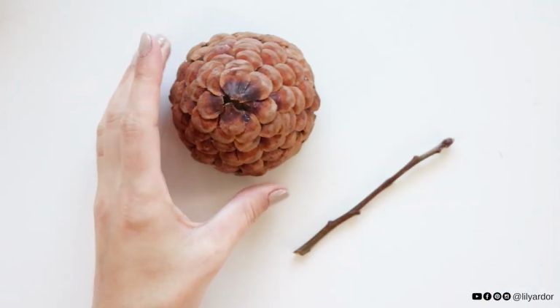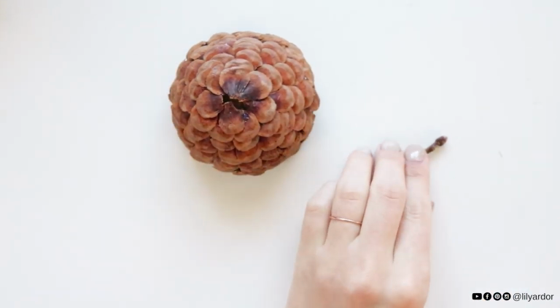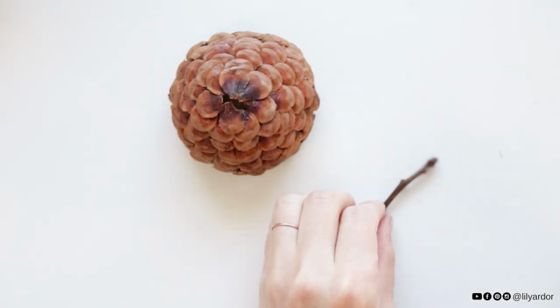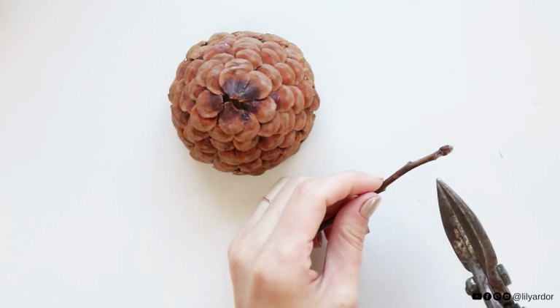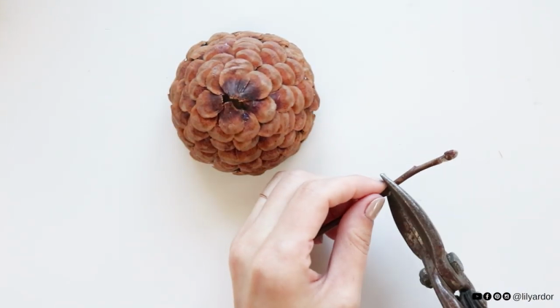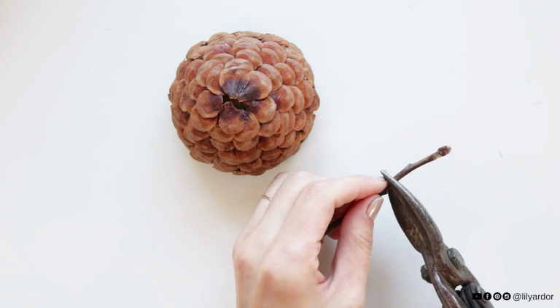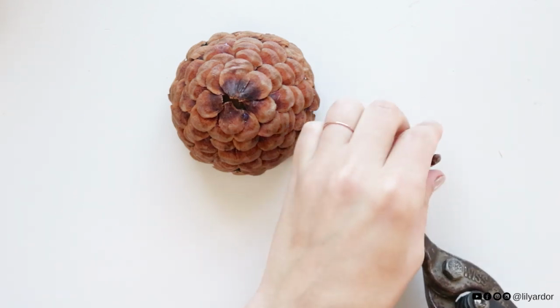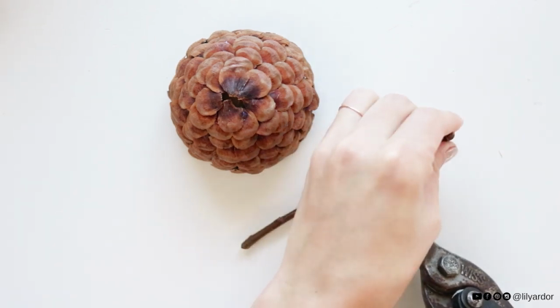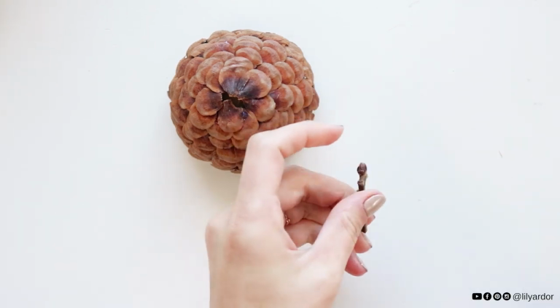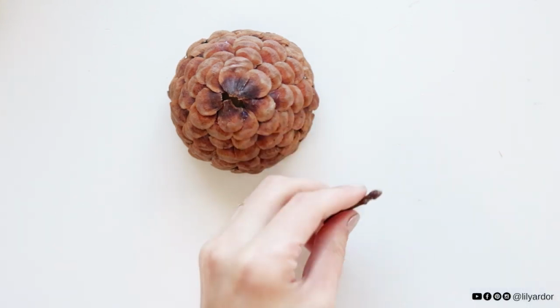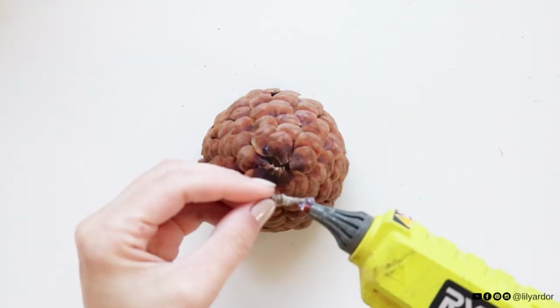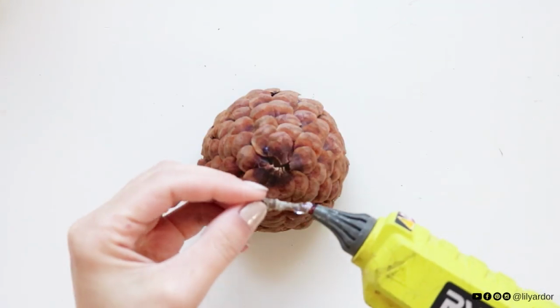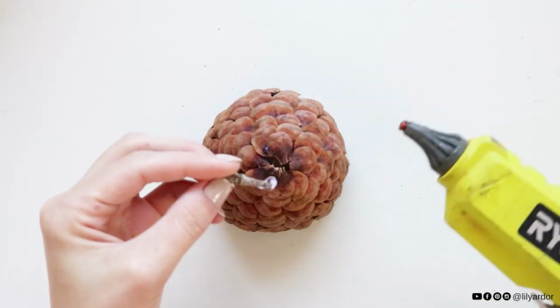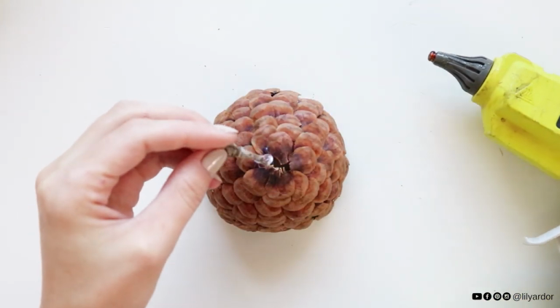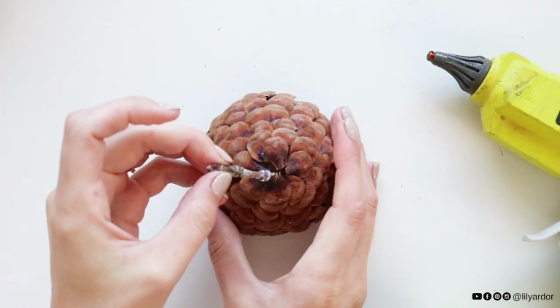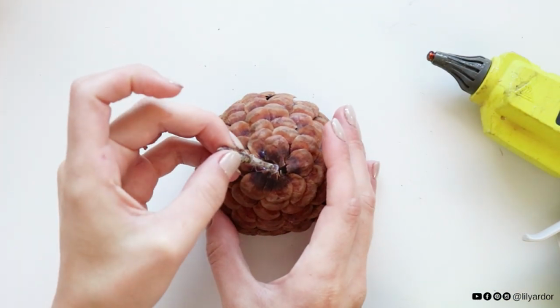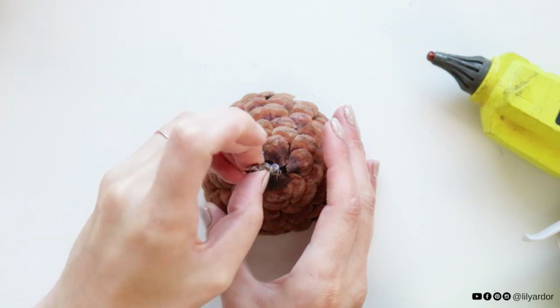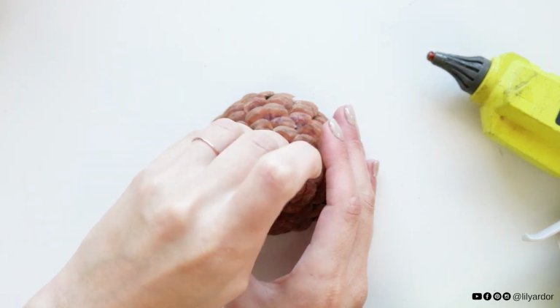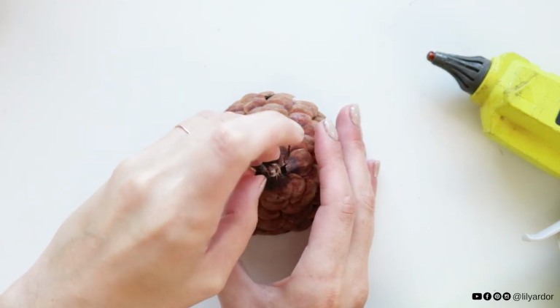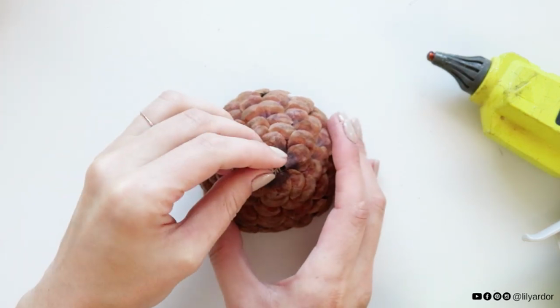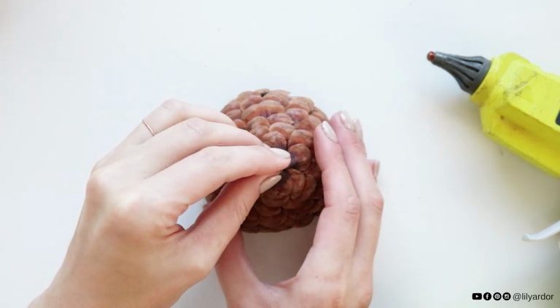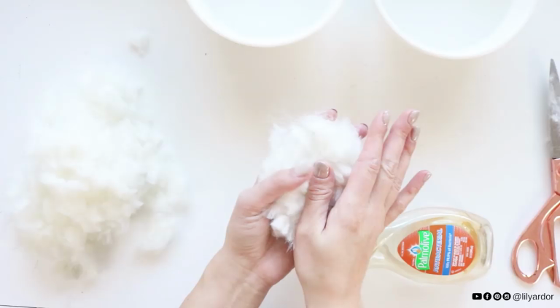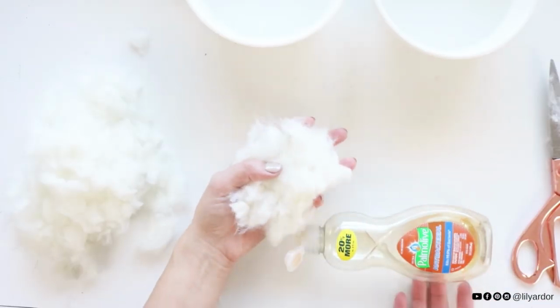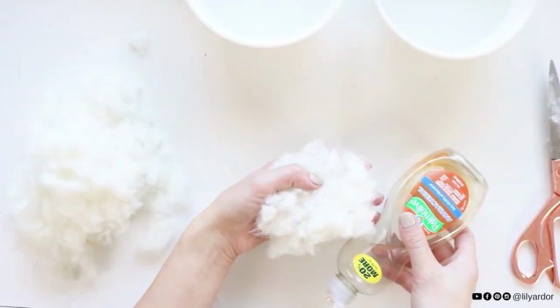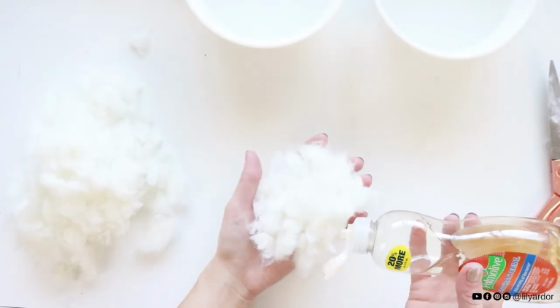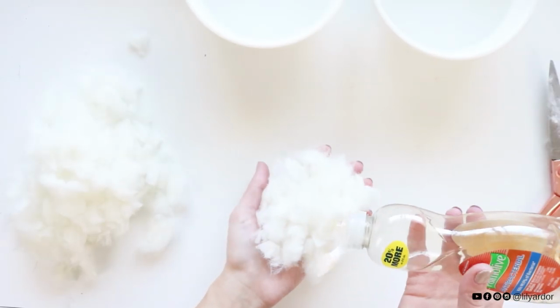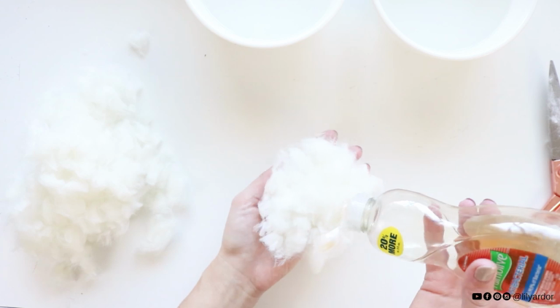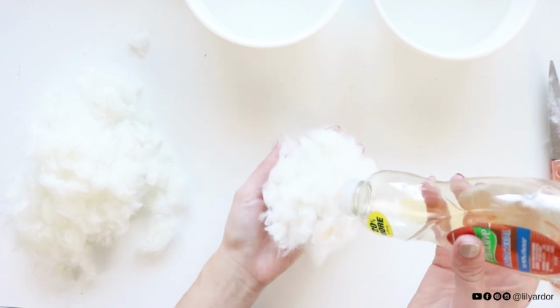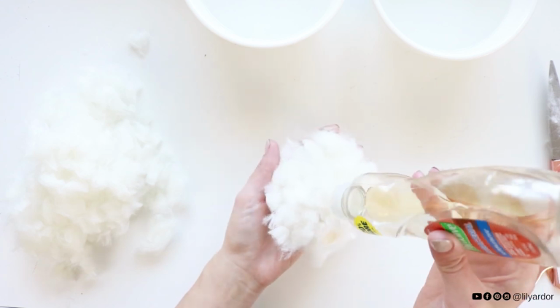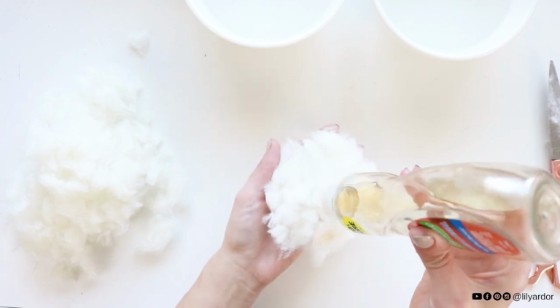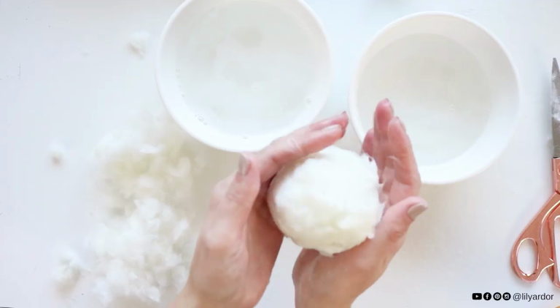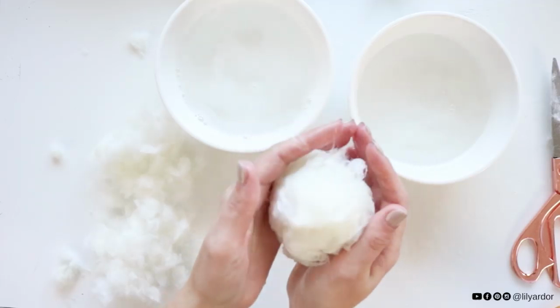Then I found a twig outside, cut it, and hot glued it into the center to create the stem of my acorn. I originally planned on making my own felt ball — I loved the idea of this.